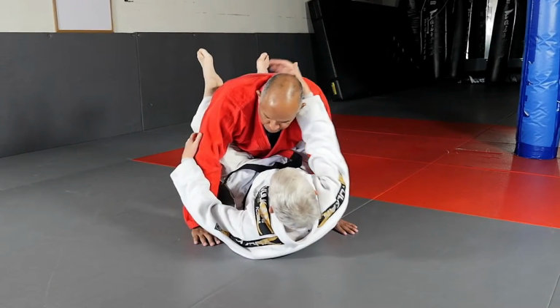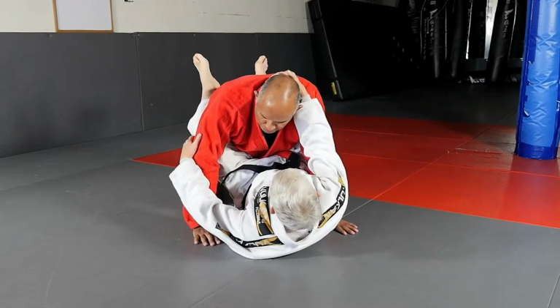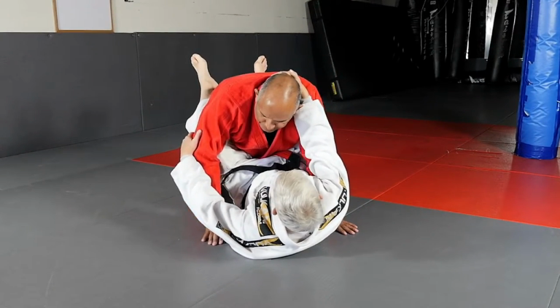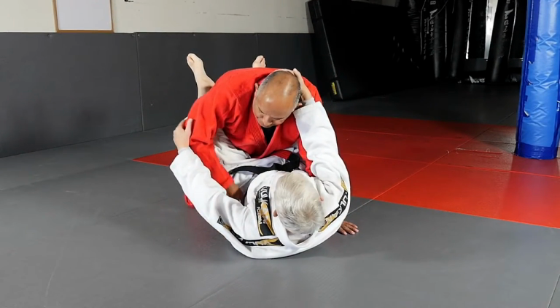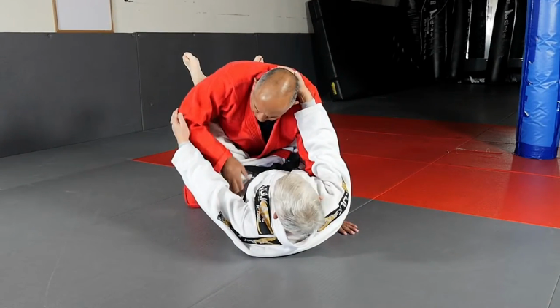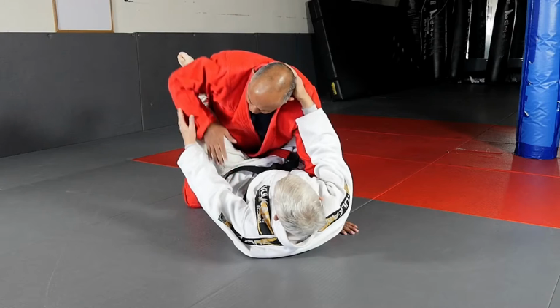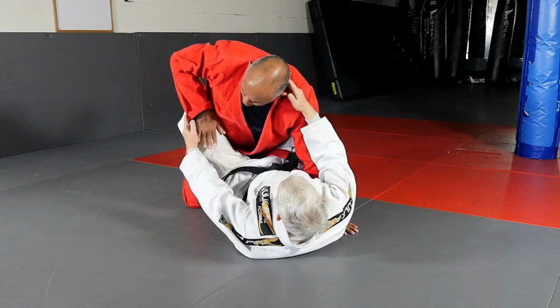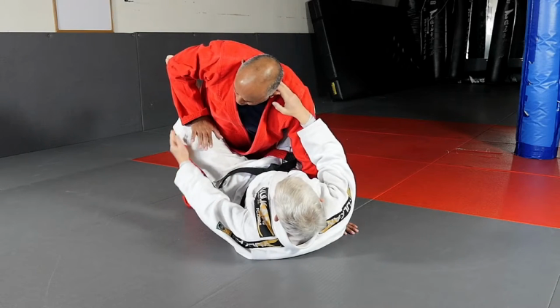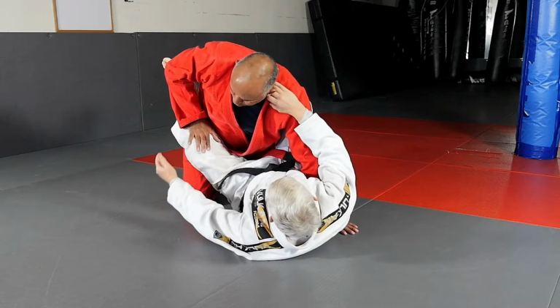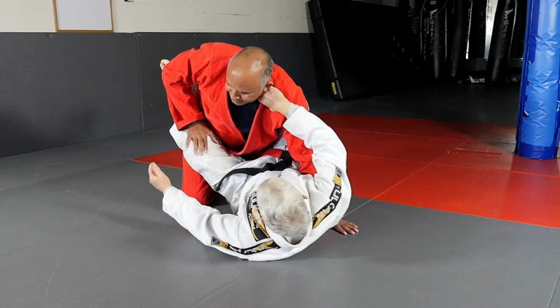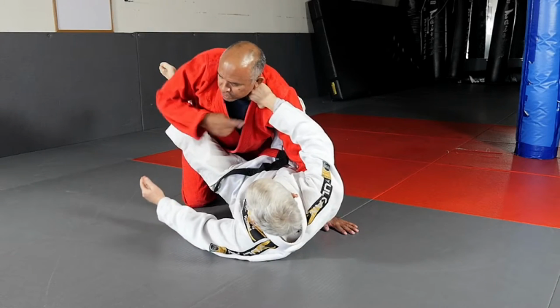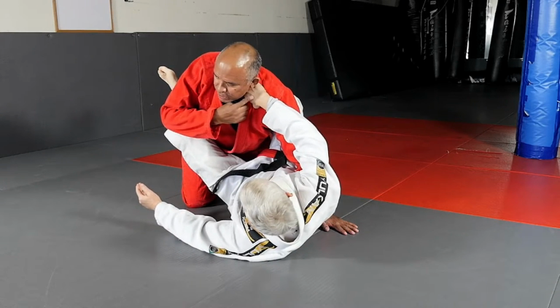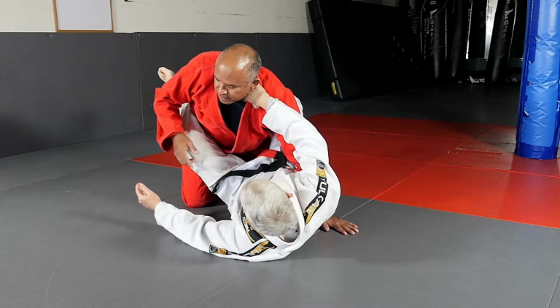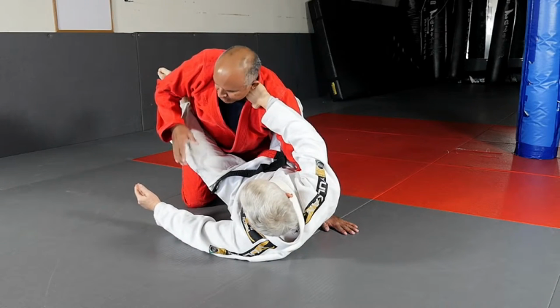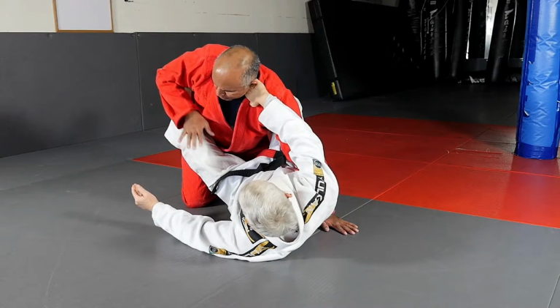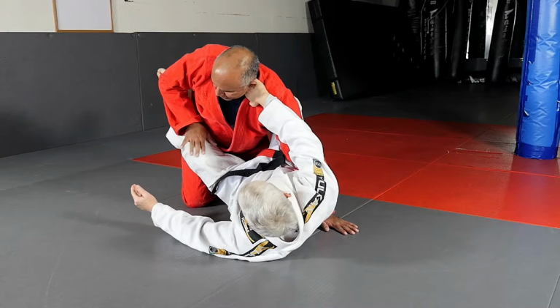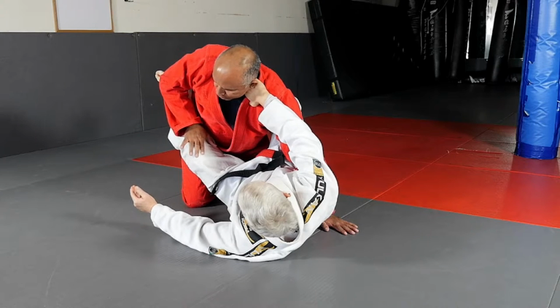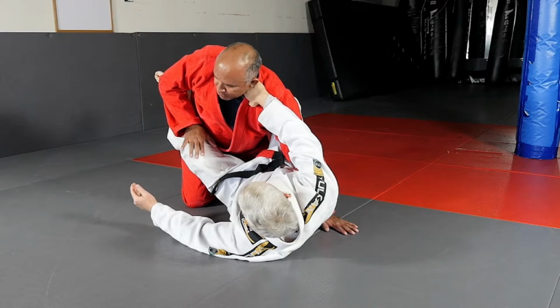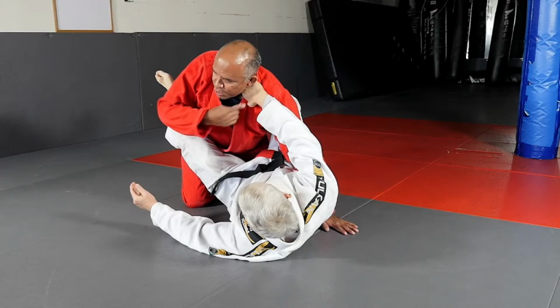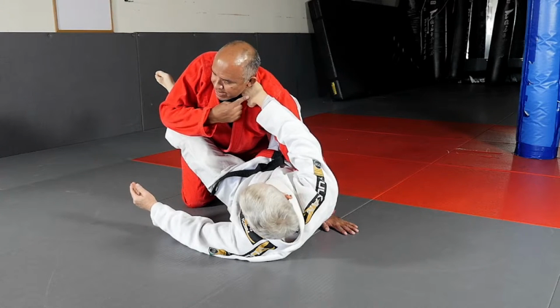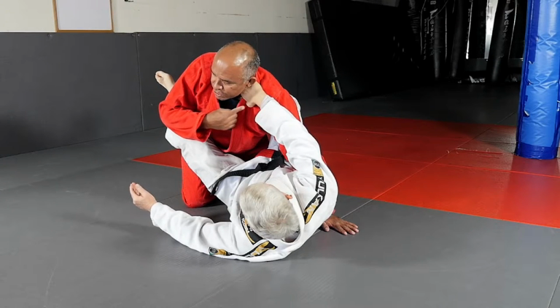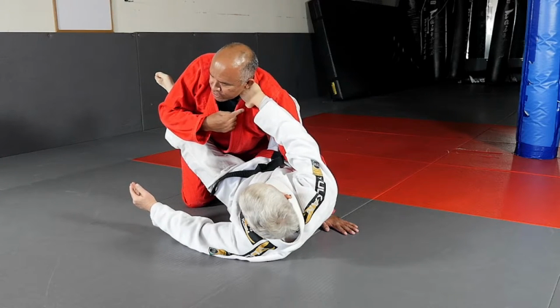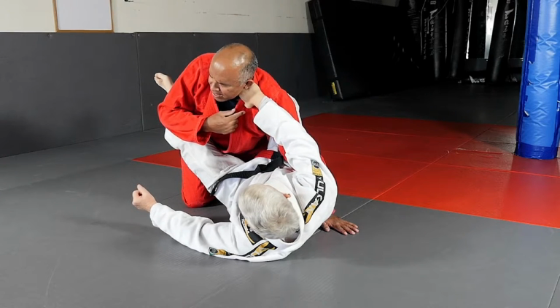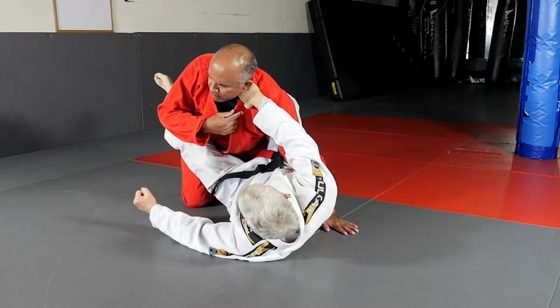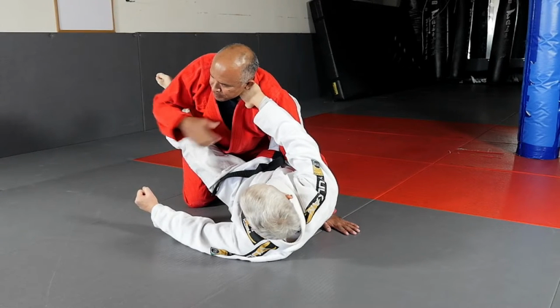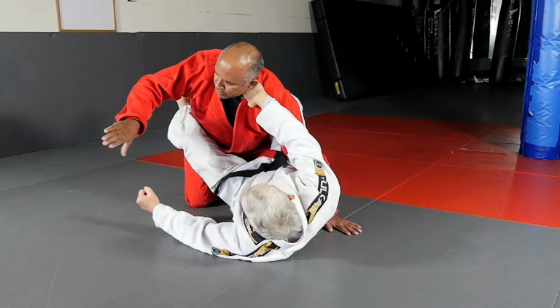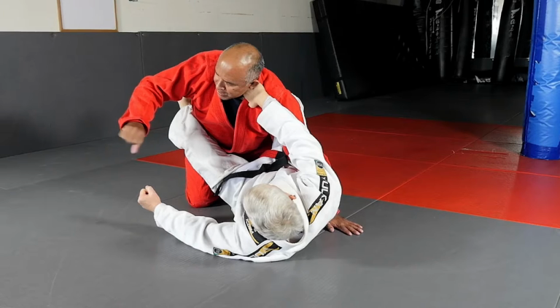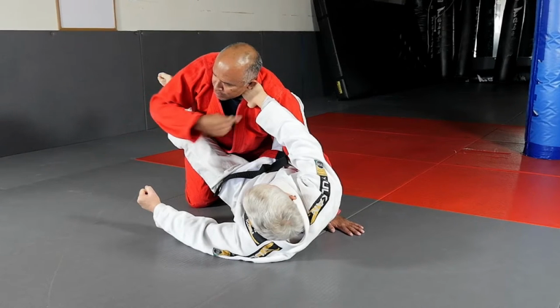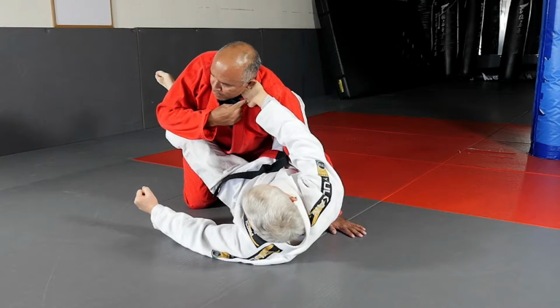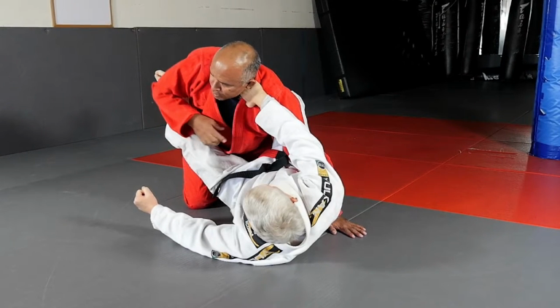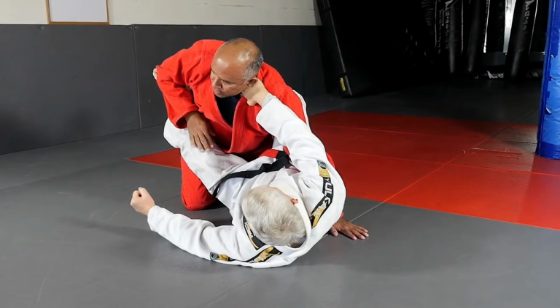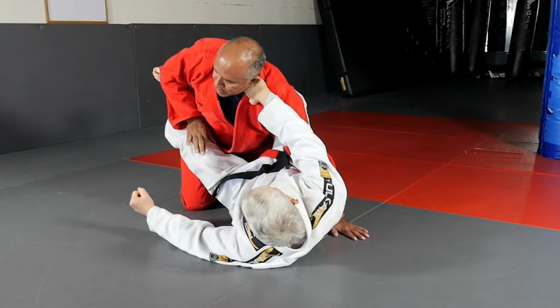The moment they touch you to push your leg down, you touch them. Their right hand touches your left leg, your right hand touches their lapel with the thumb down. And you make a fist and put it alongside of the neck.